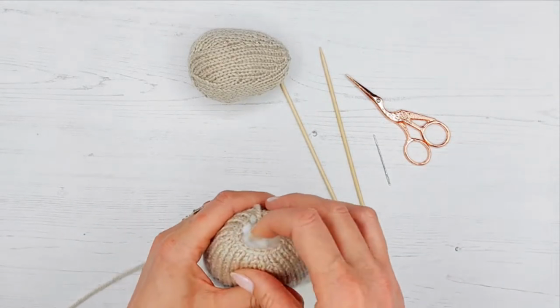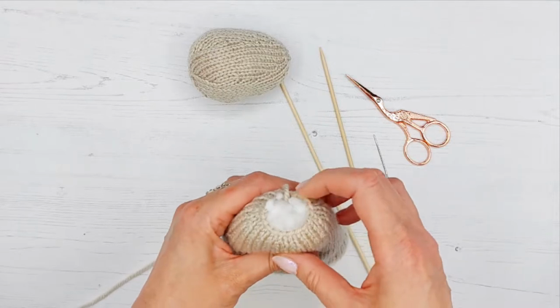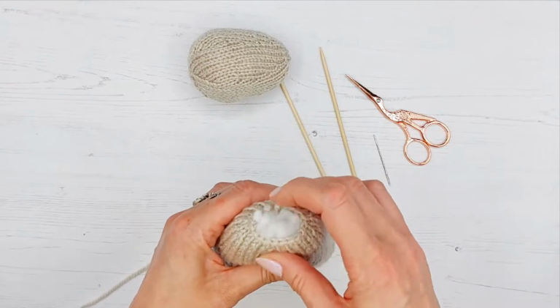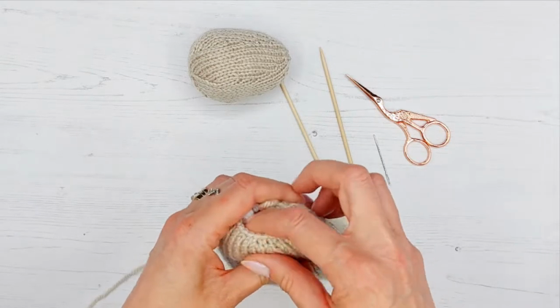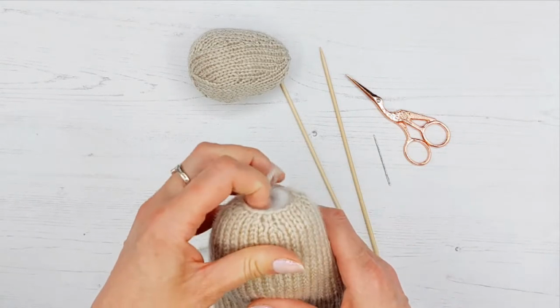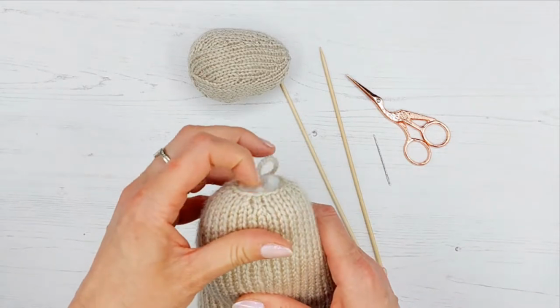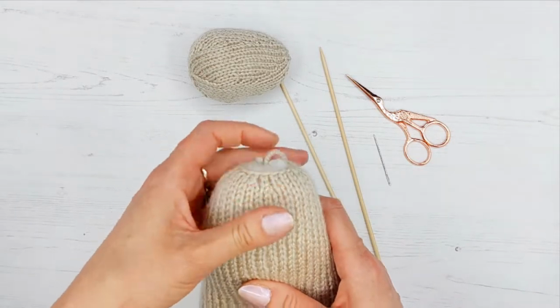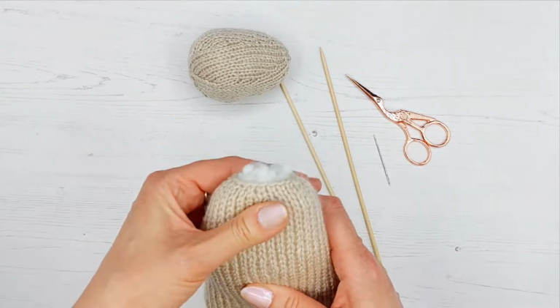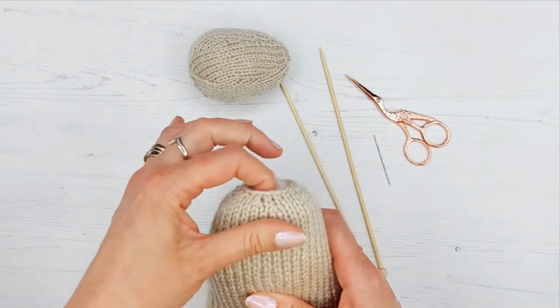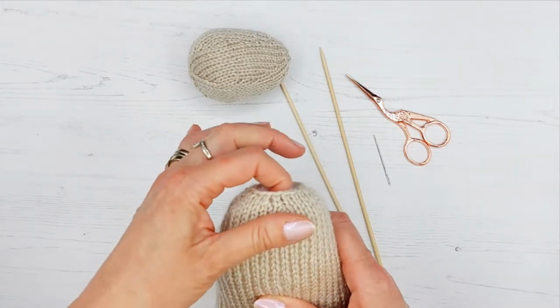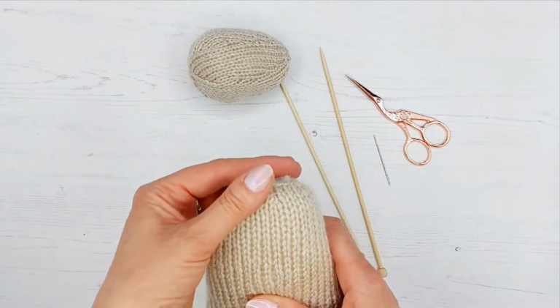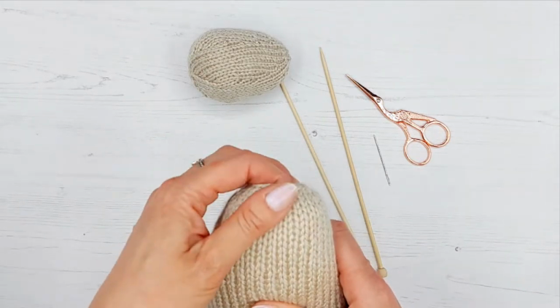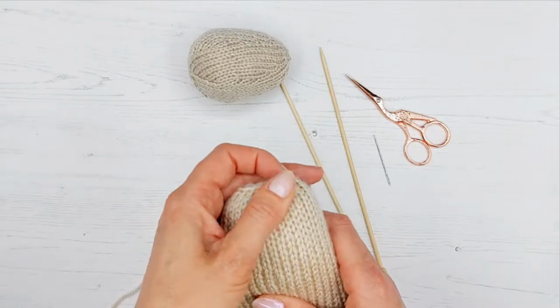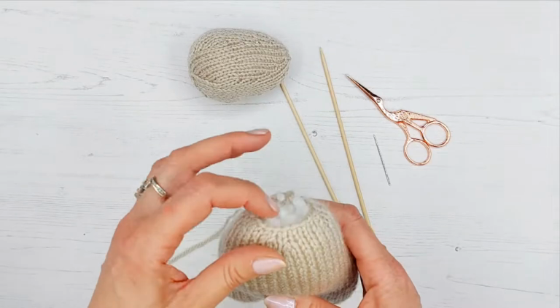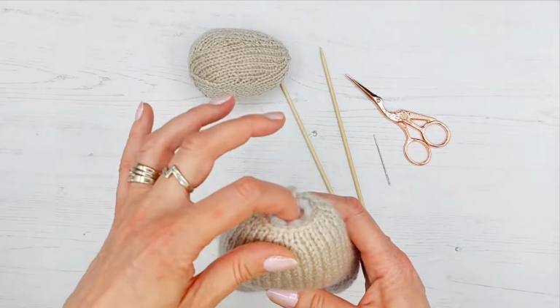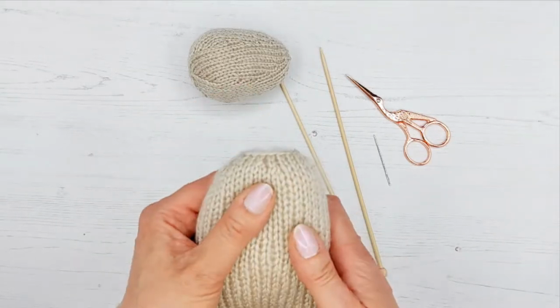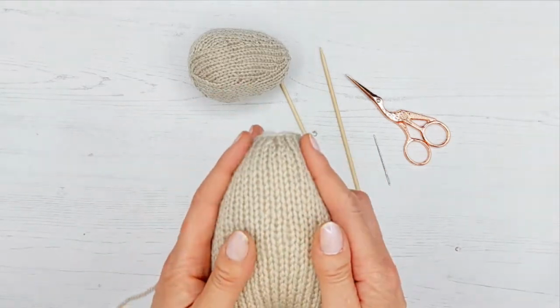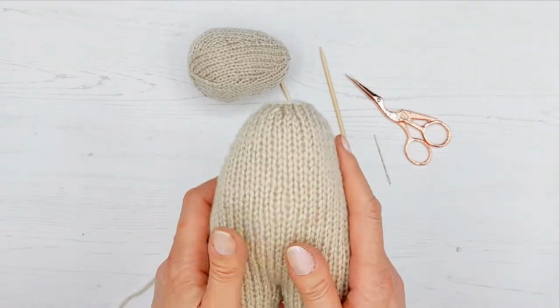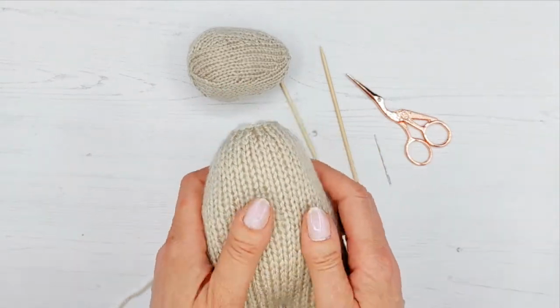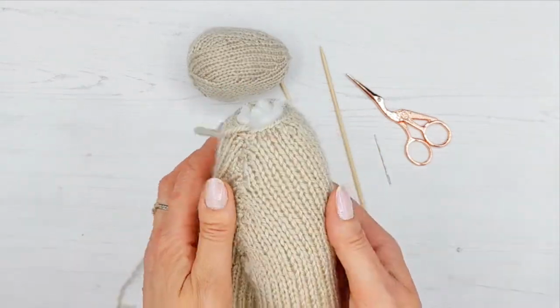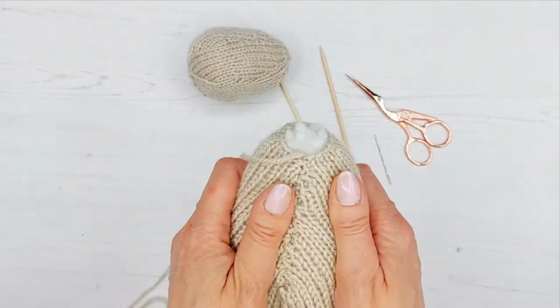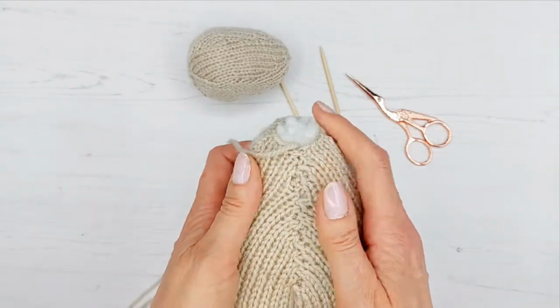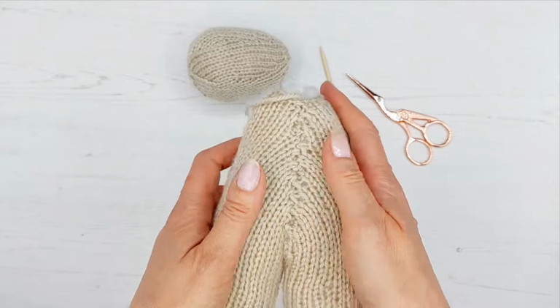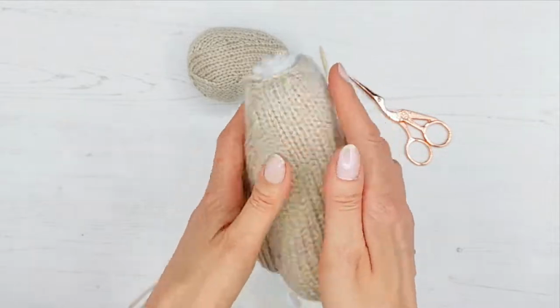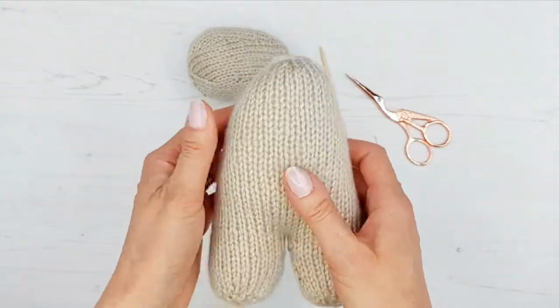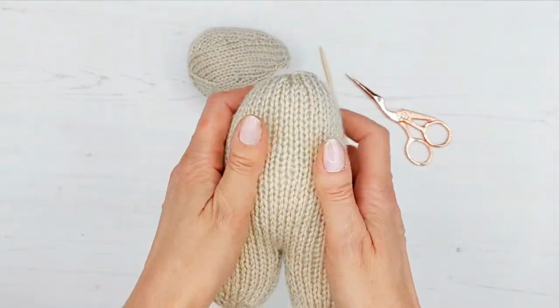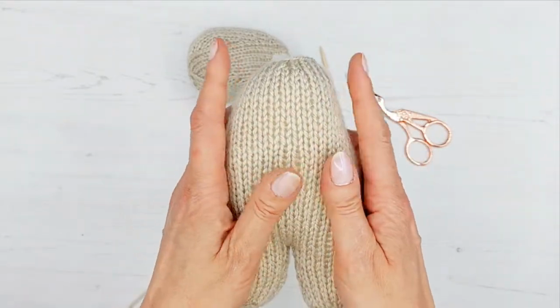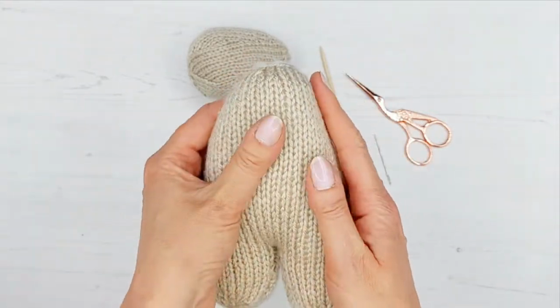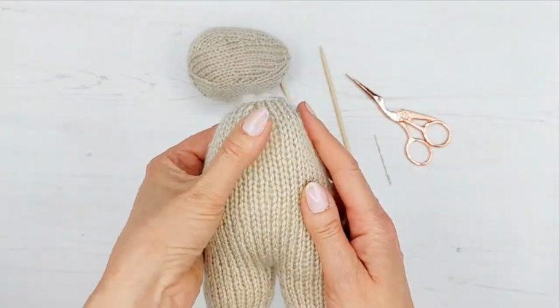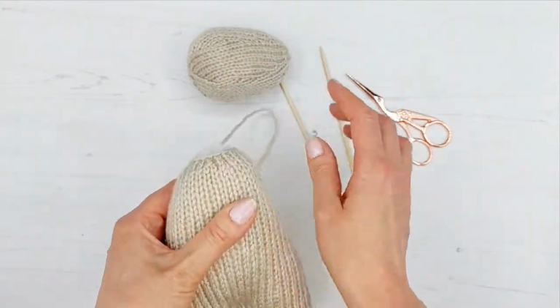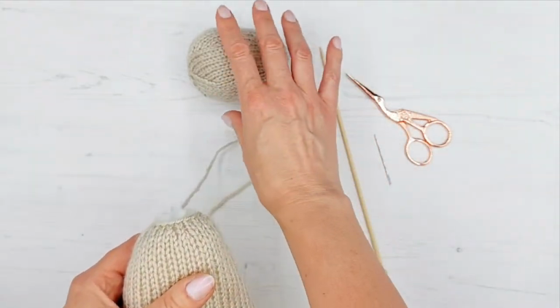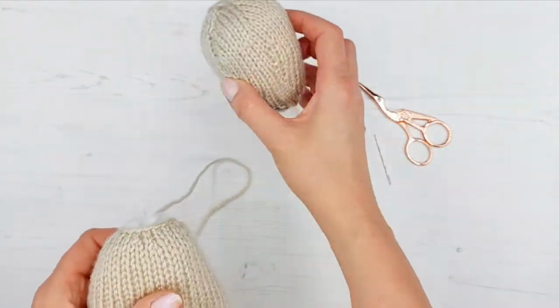Make sure the neck is stuffed quite firmly, because if it's quite empty you will find that the head may move around. So you want the neck stuffed quite firmly. Check that you're happy with all of your stuffing — there we go — and we're going to put the head on now.